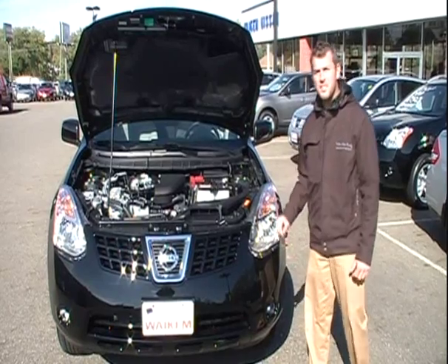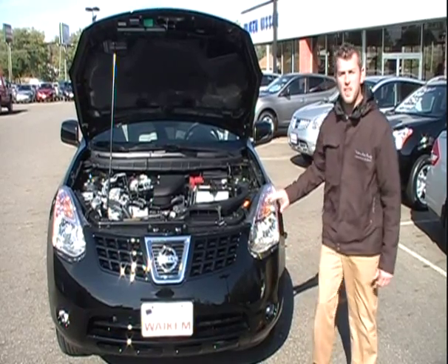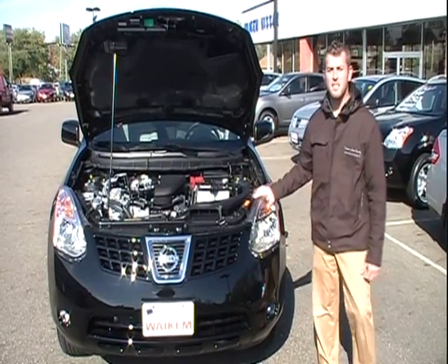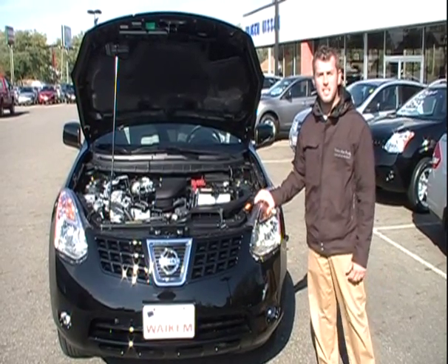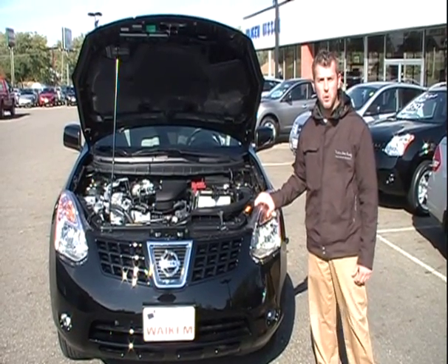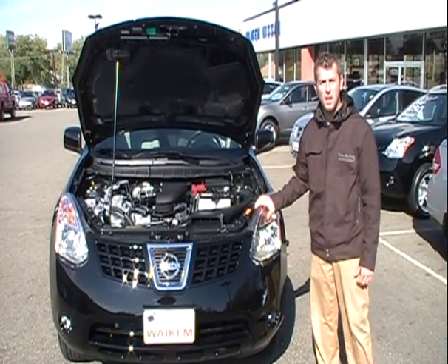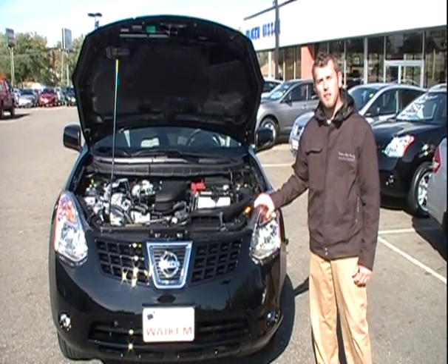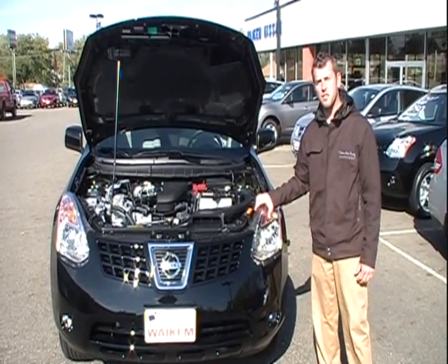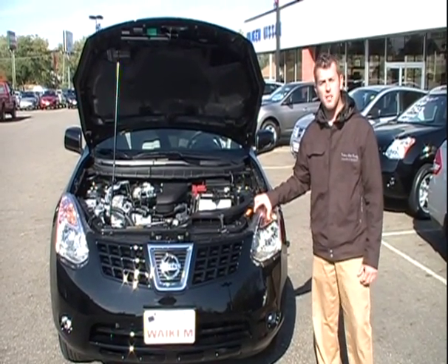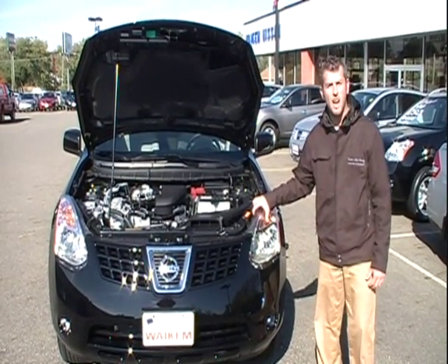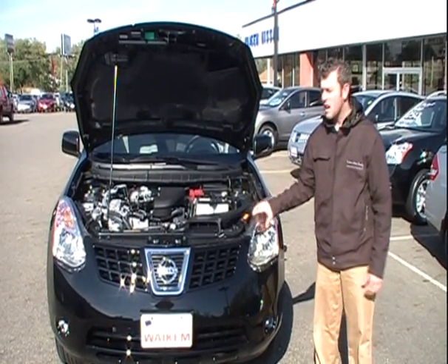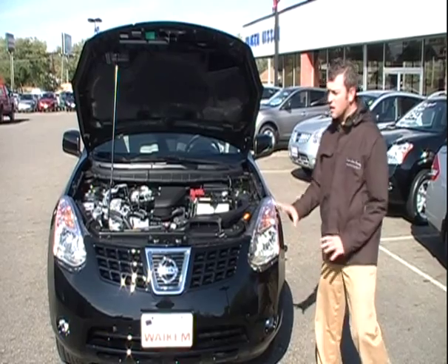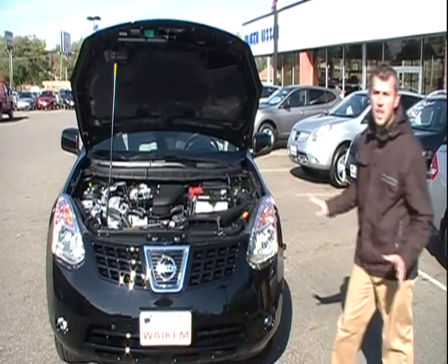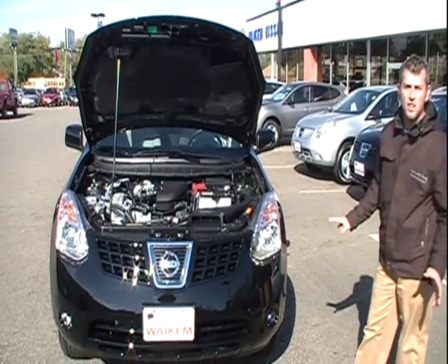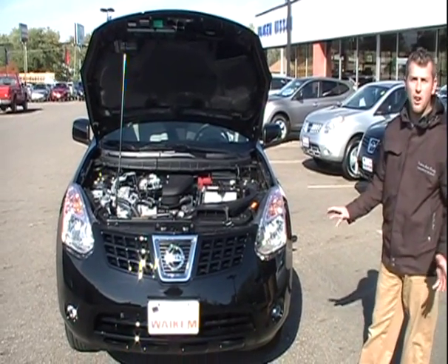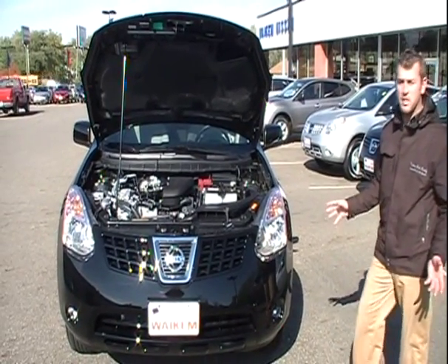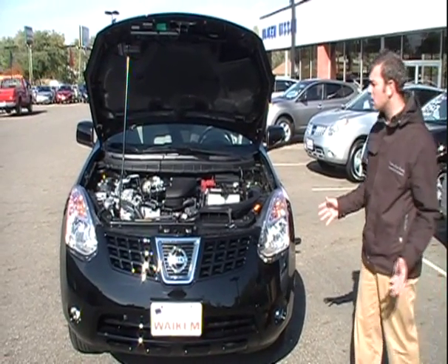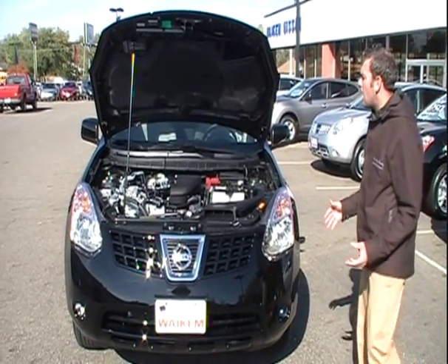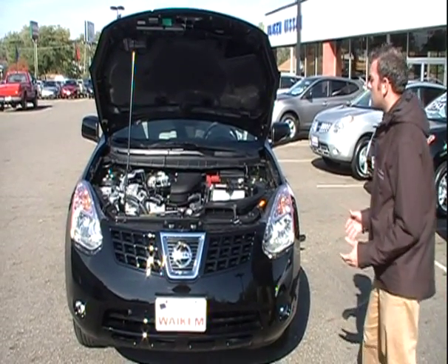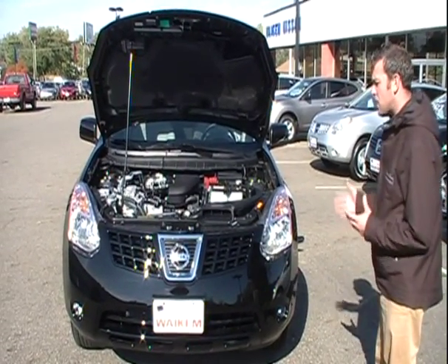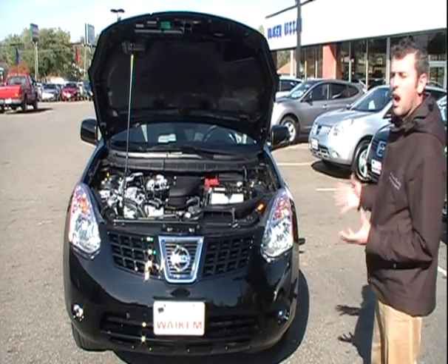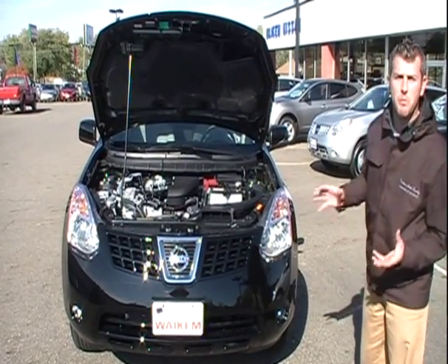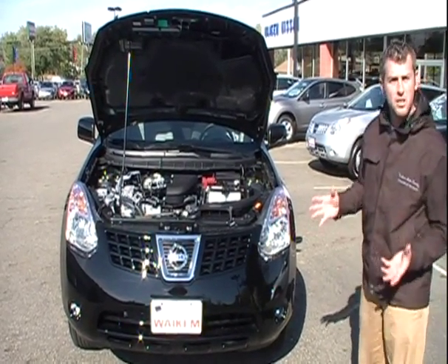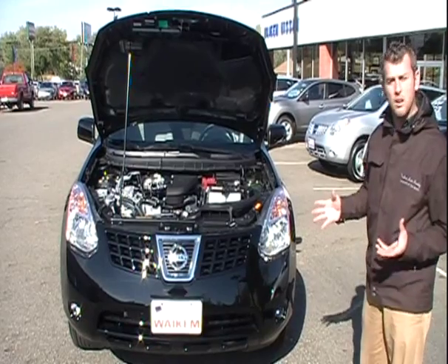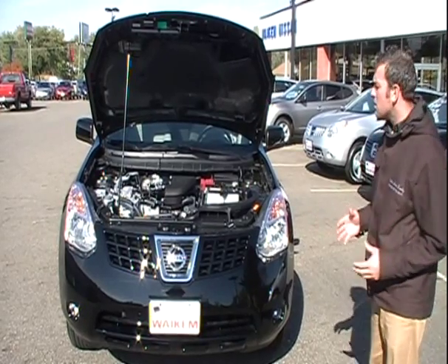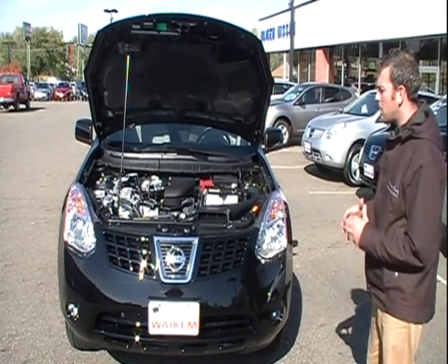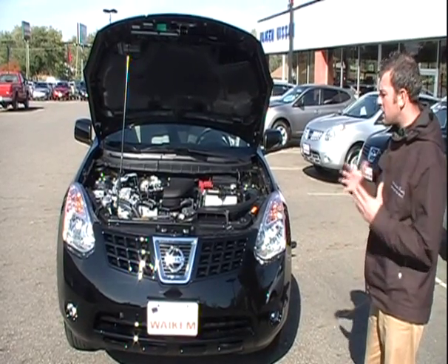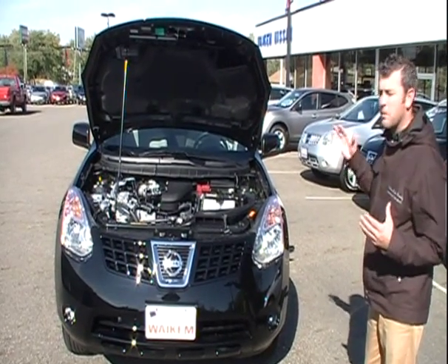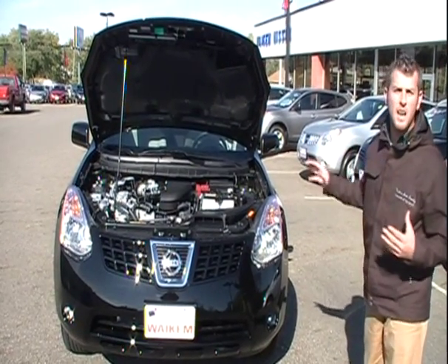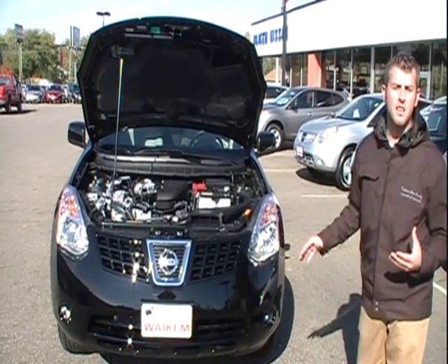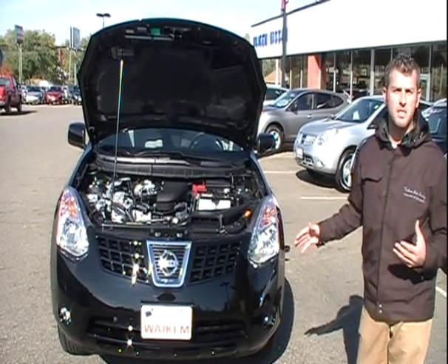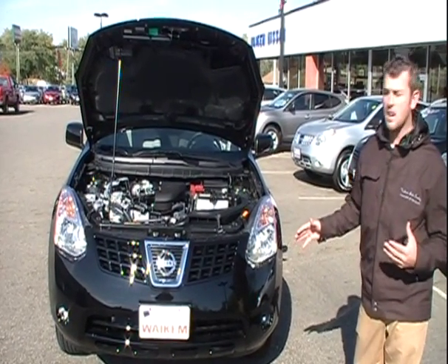This is the 2010 Nissan Rogue. It came out last year in 2009. There haven't been any changes on it so far for this year. They have changed some of their option packages around, but primarily from inside and outside, everything has stayed the same.